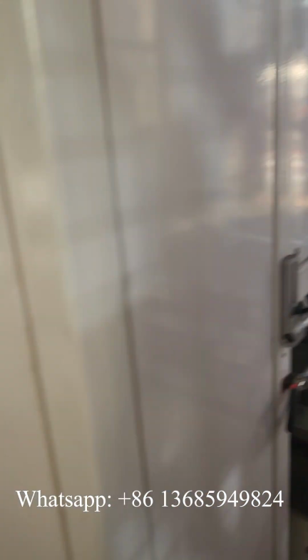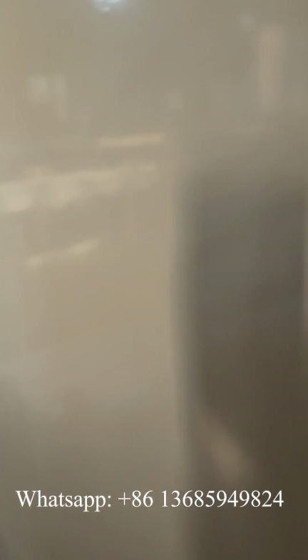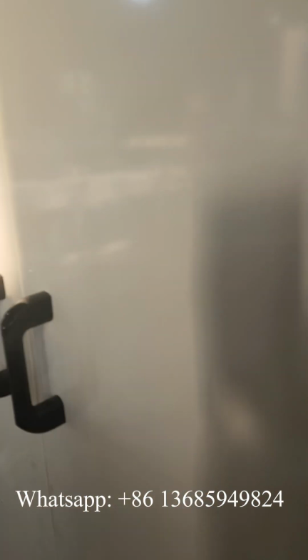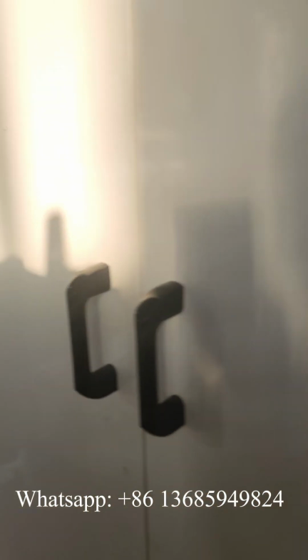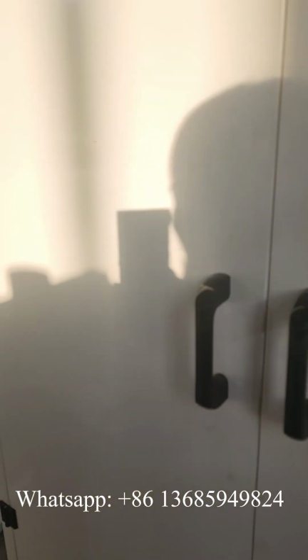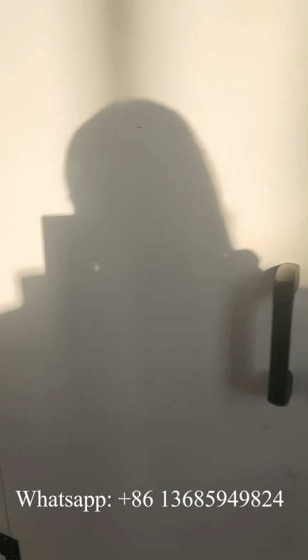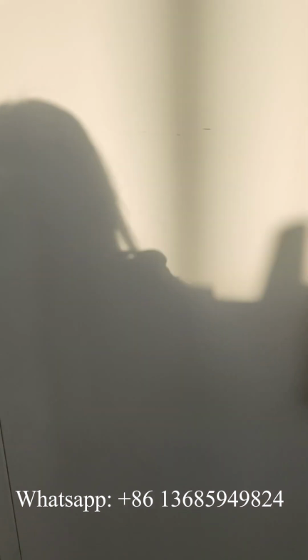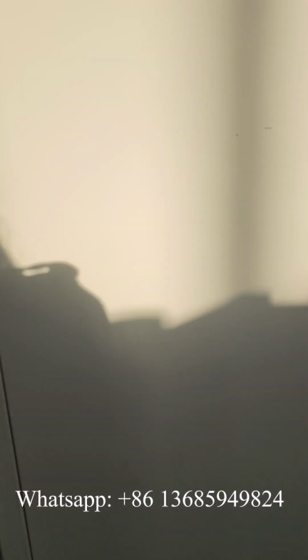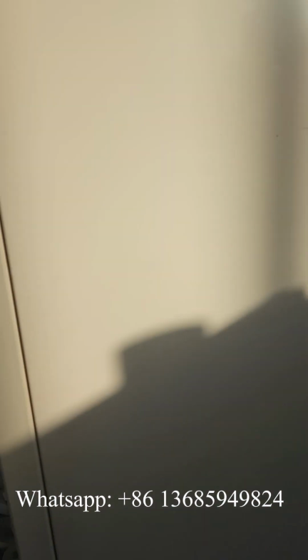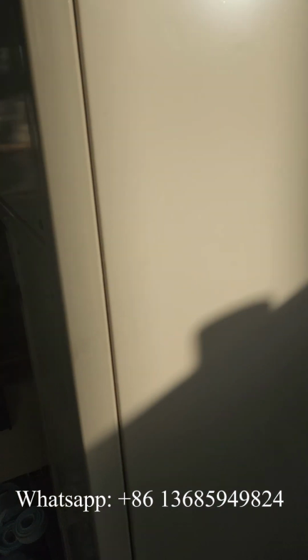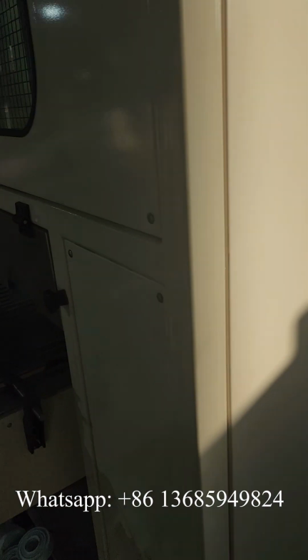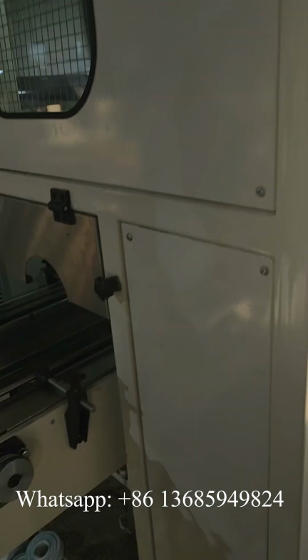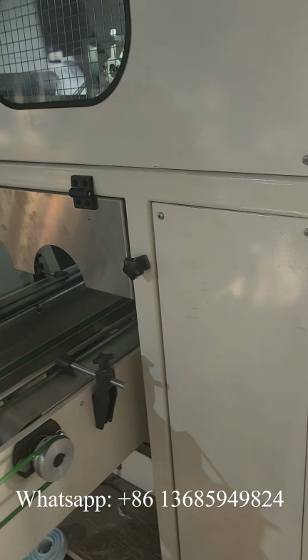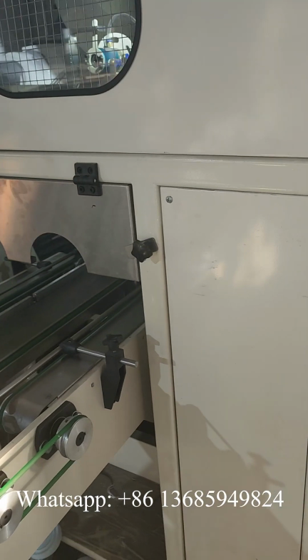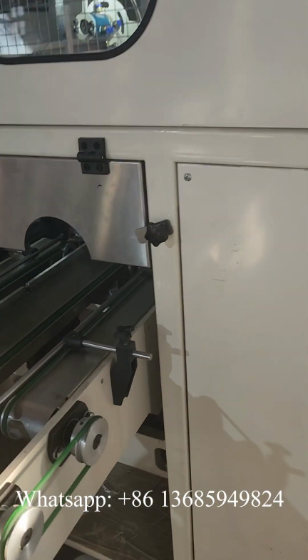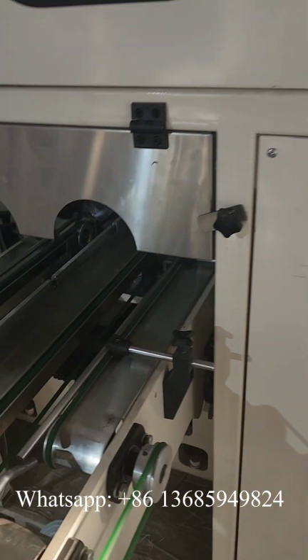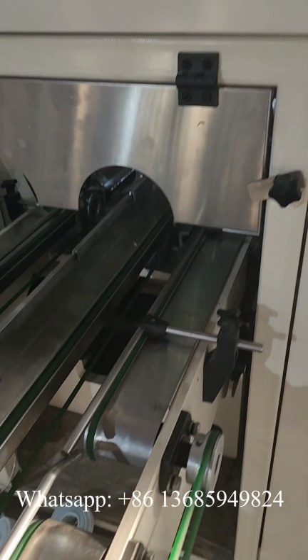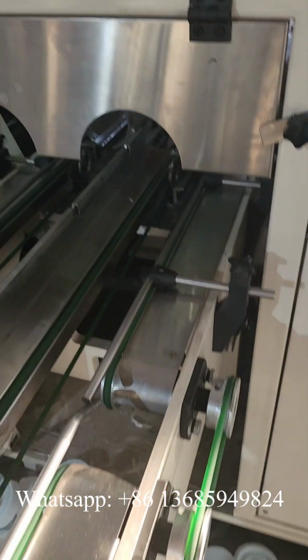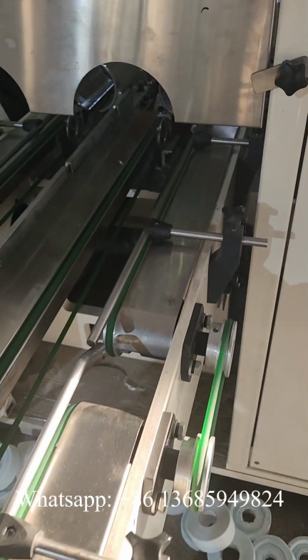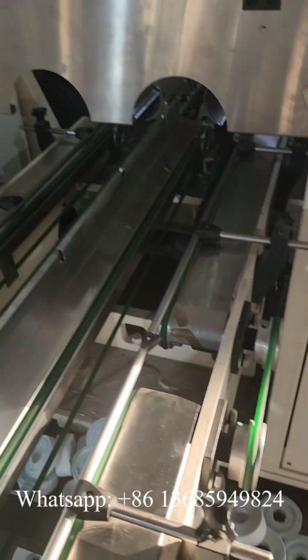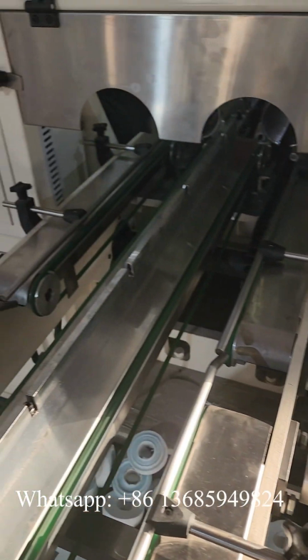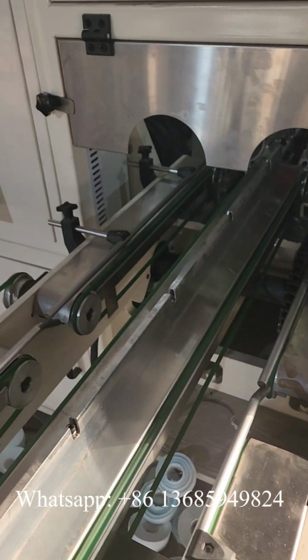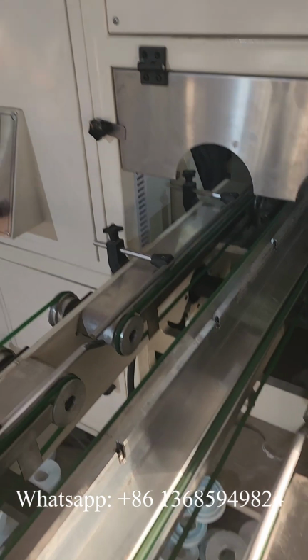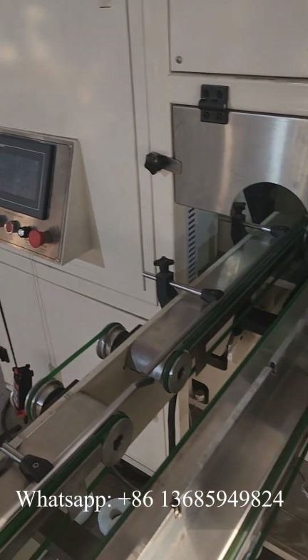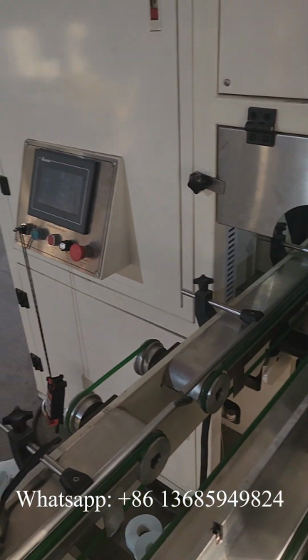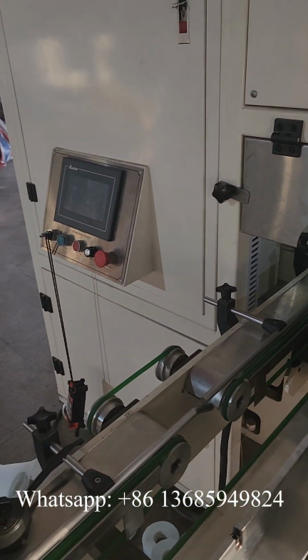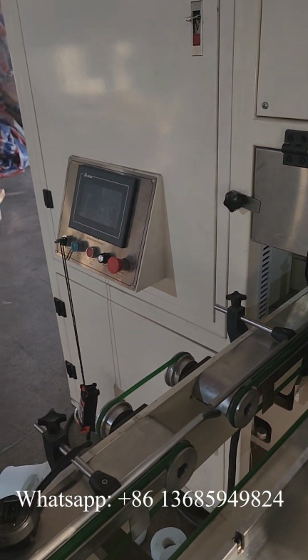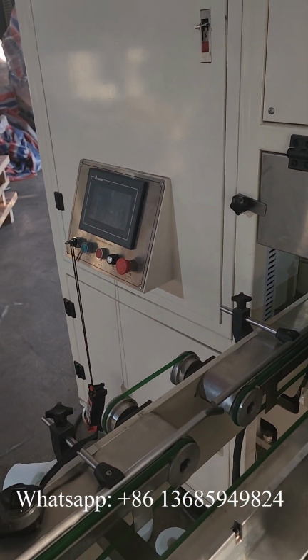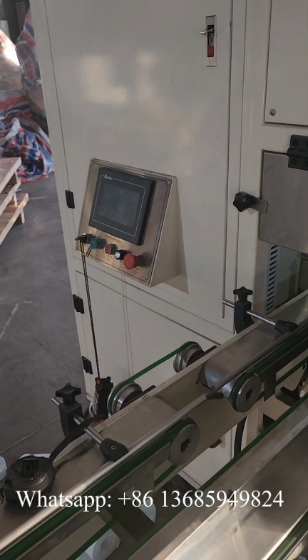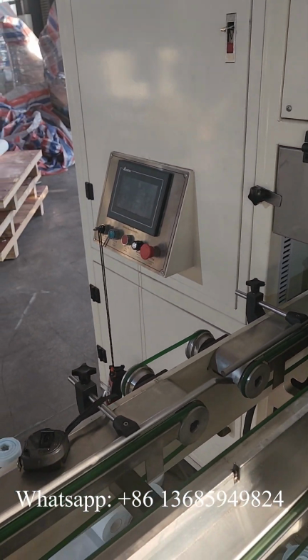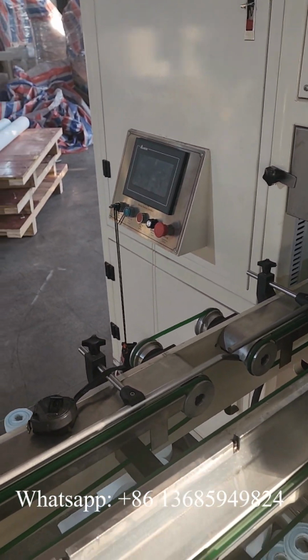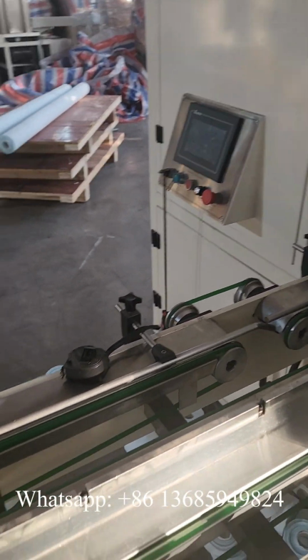This is the double-channel long-stop cutting machine. First channel, second channel, and the cut screen.